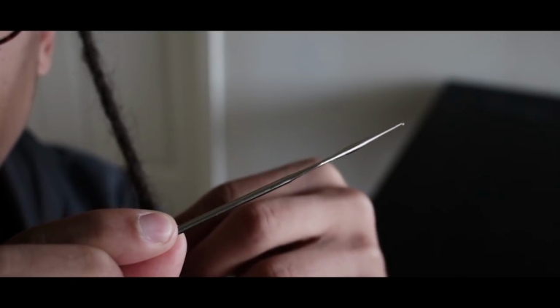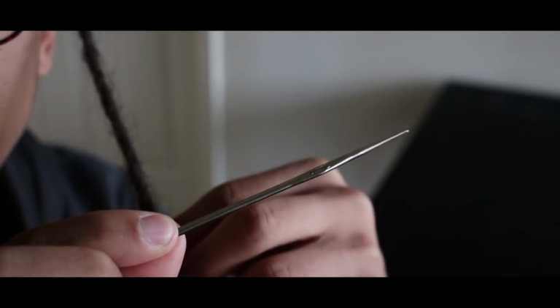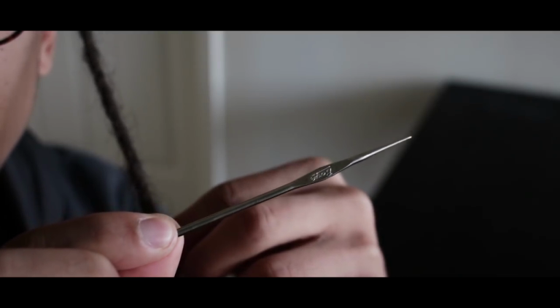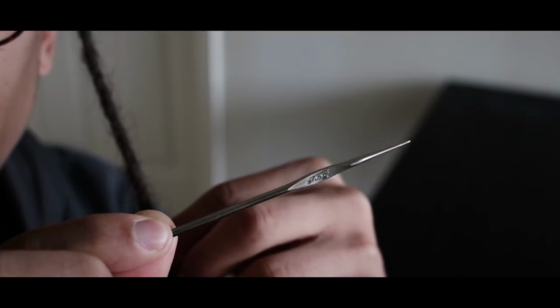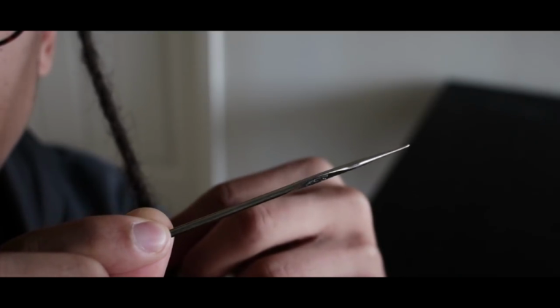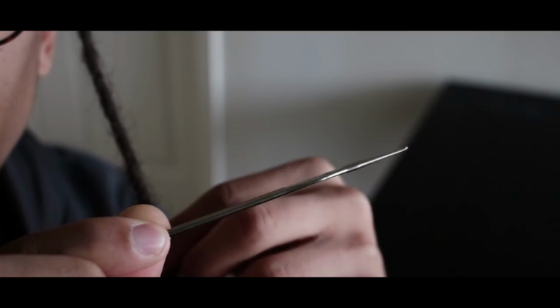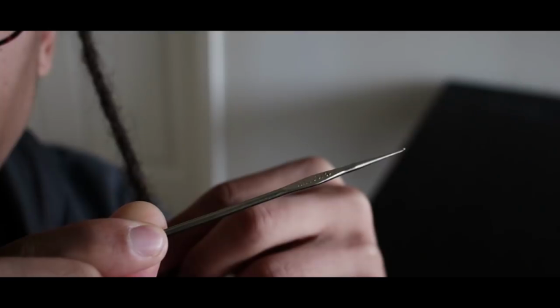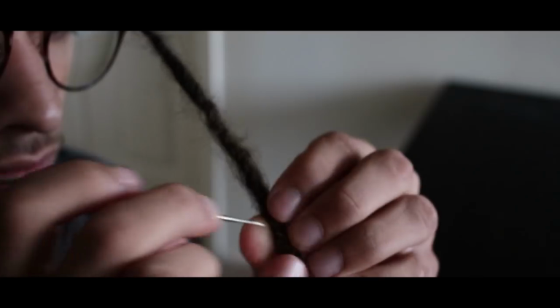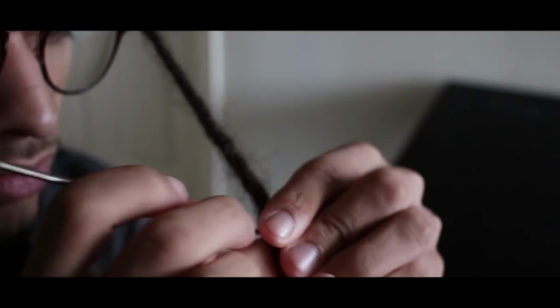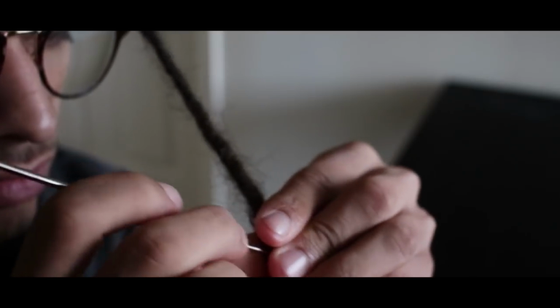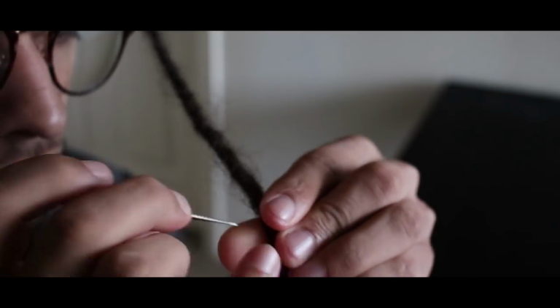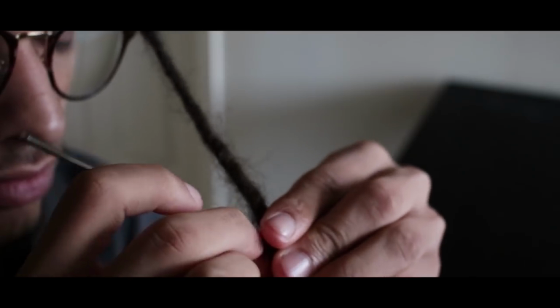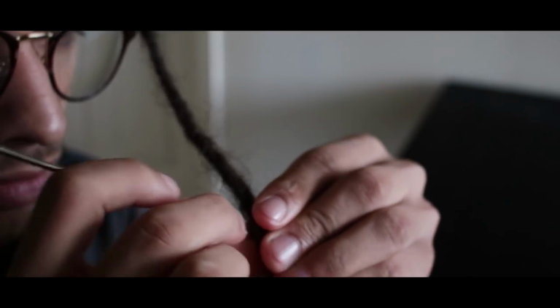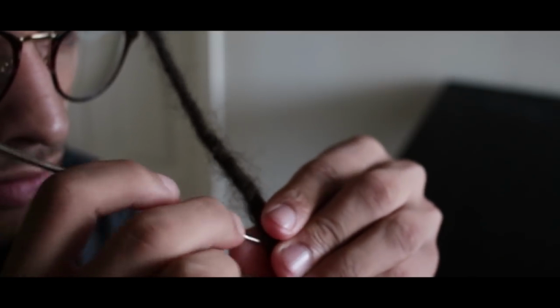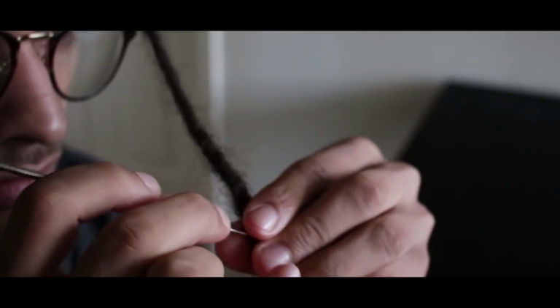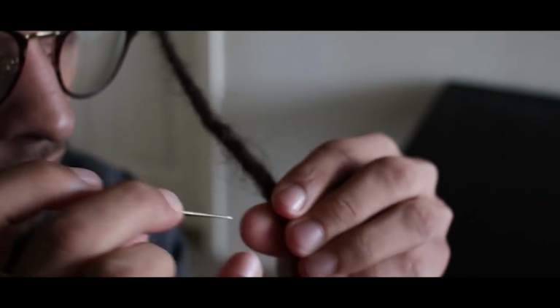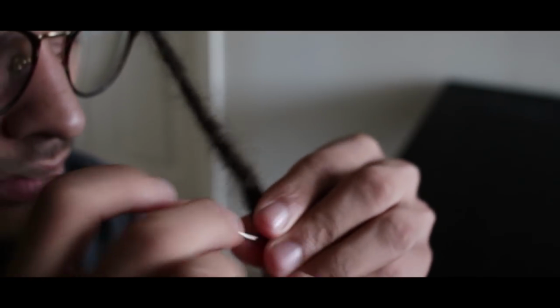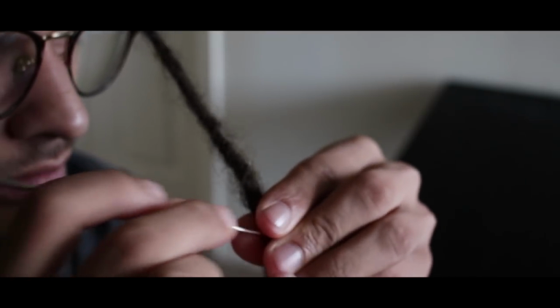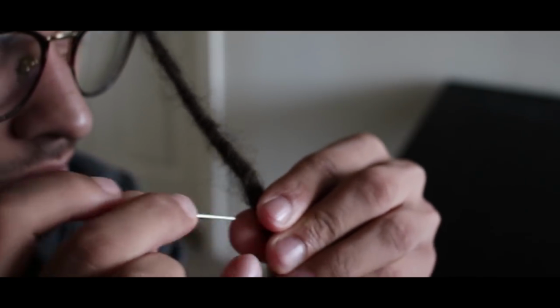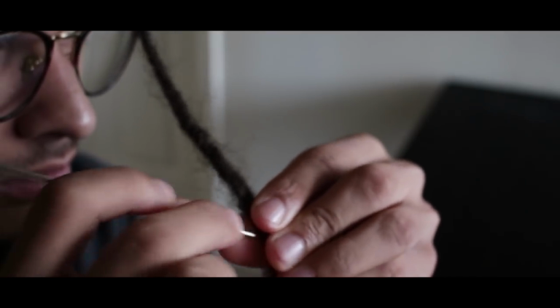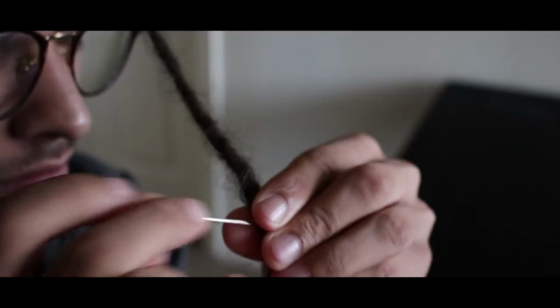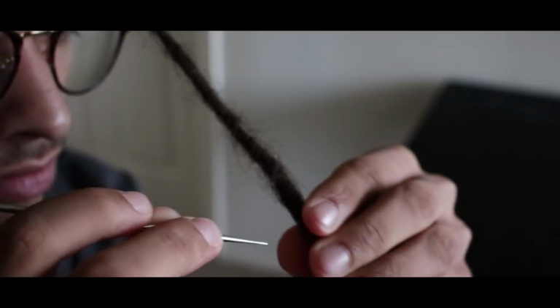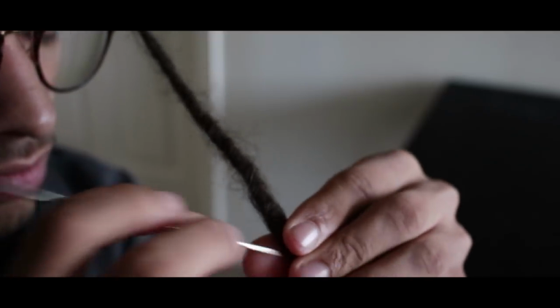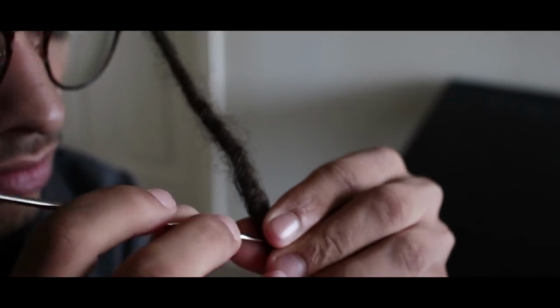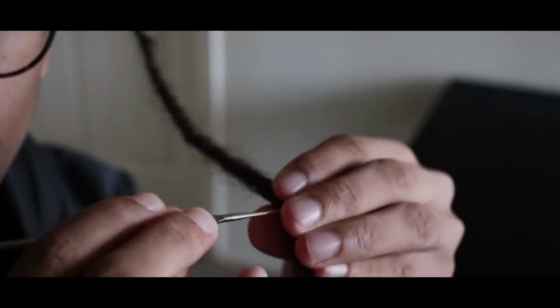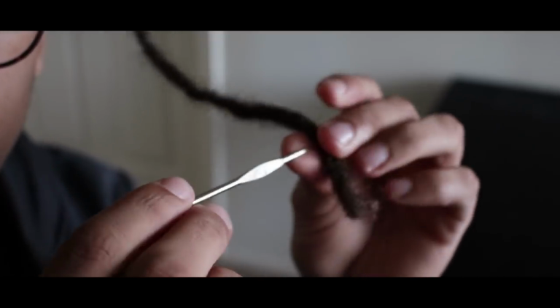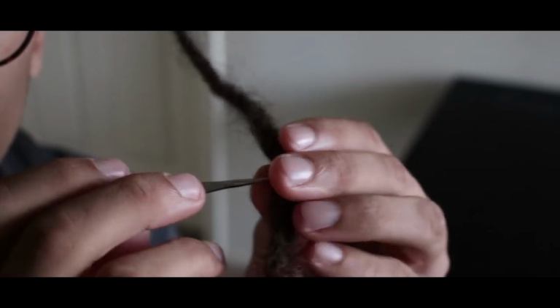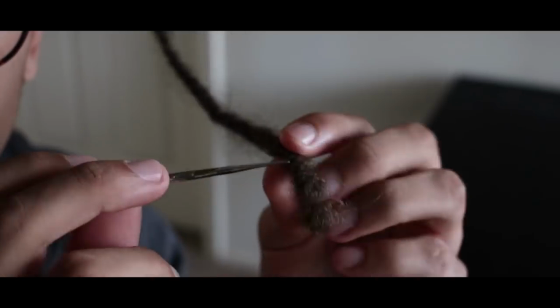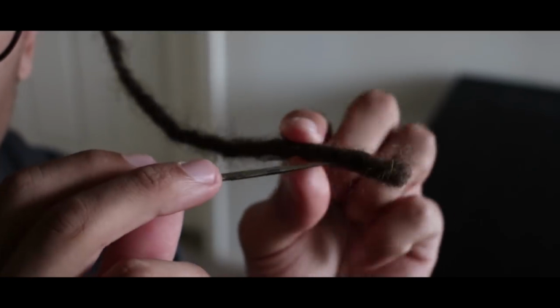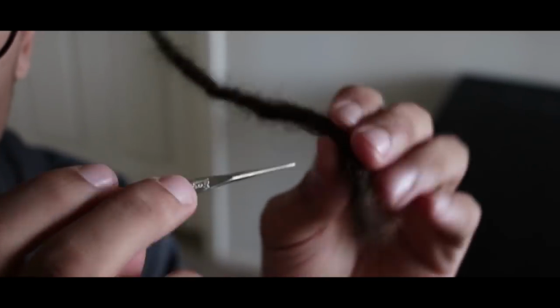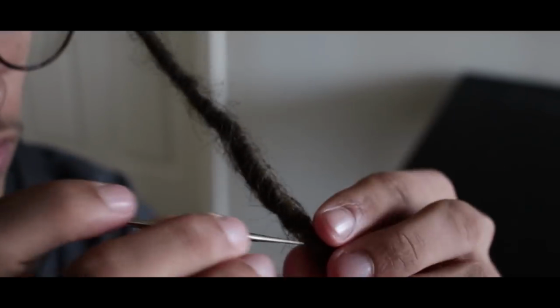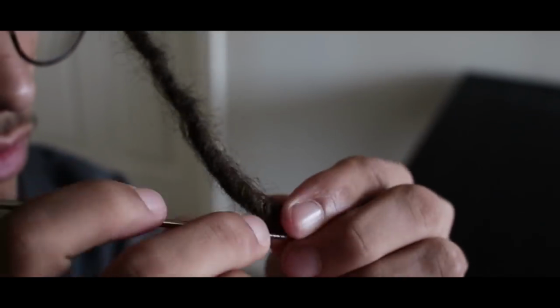The next thing you're going to want to do is push the needle through the lock, allowing it to grab onto the loose and frizzy hair. Once you do that, you're going to pull the needle back through the lock so that the loose hair can go into the dread.